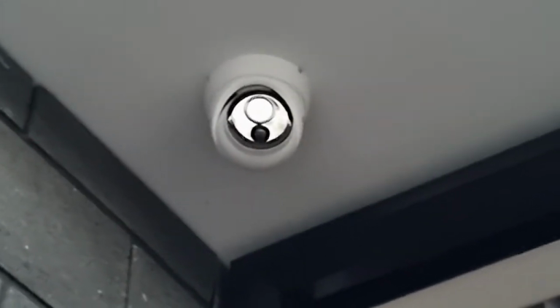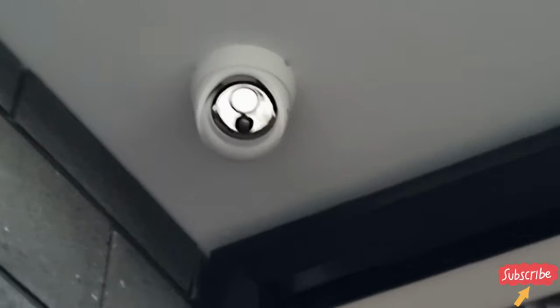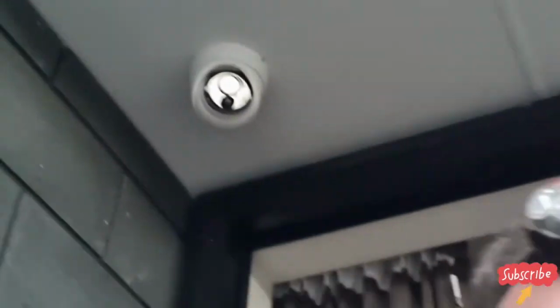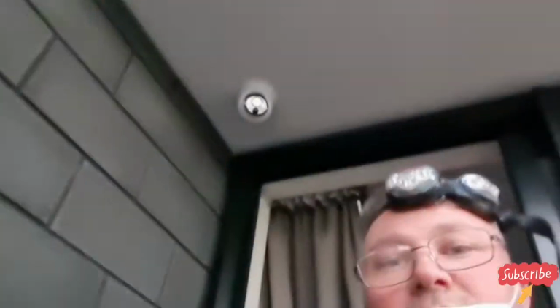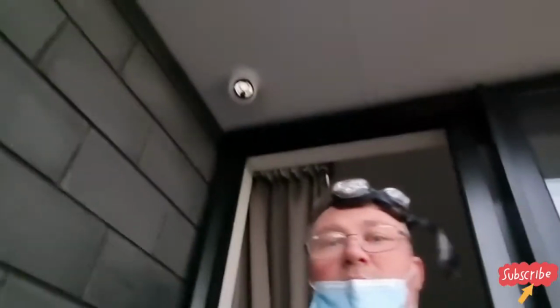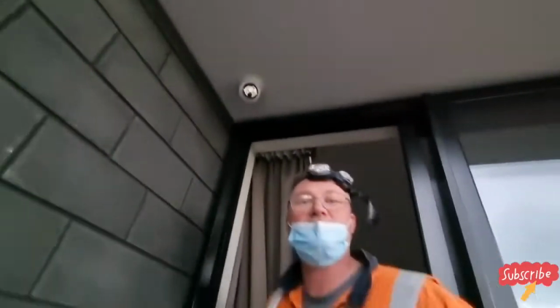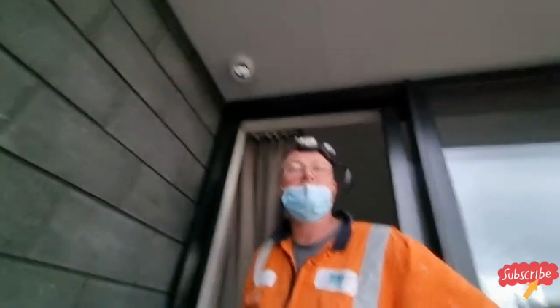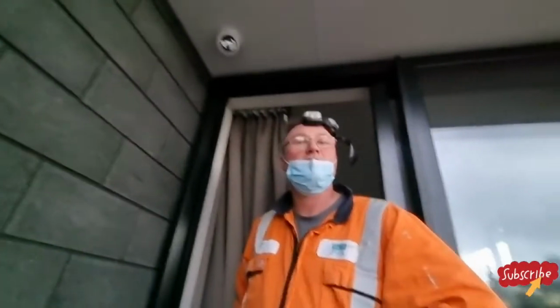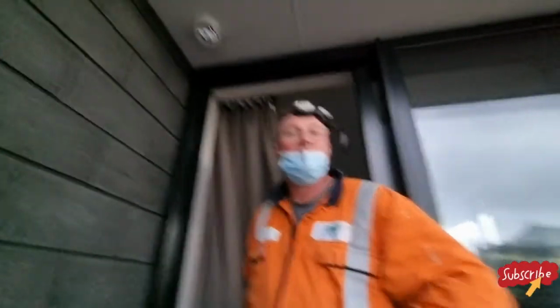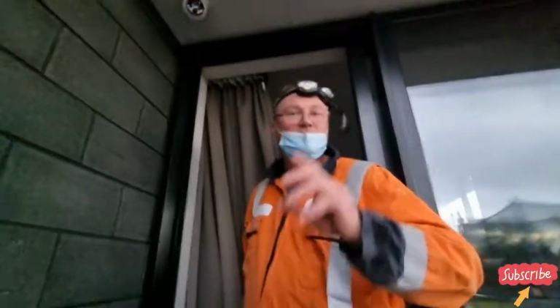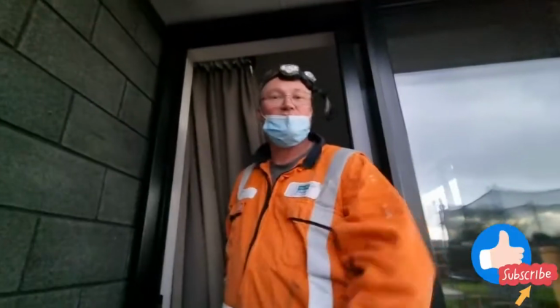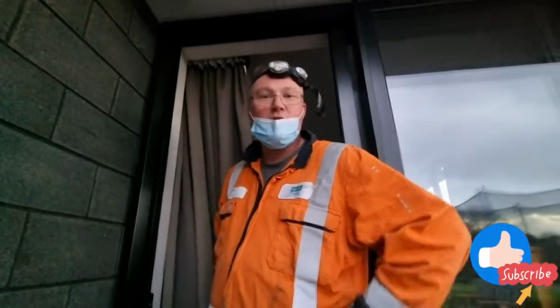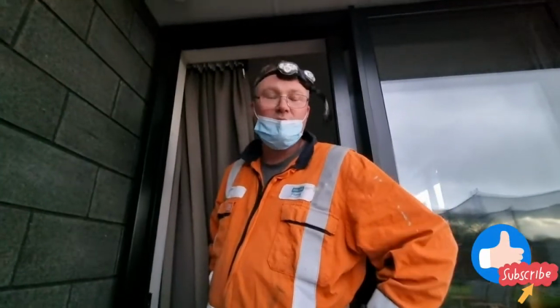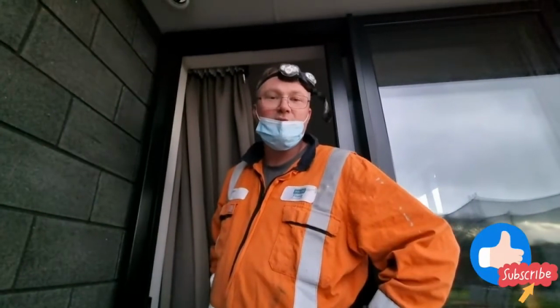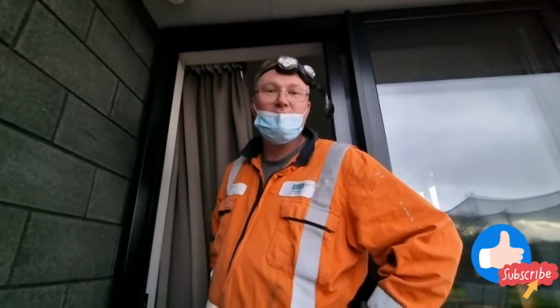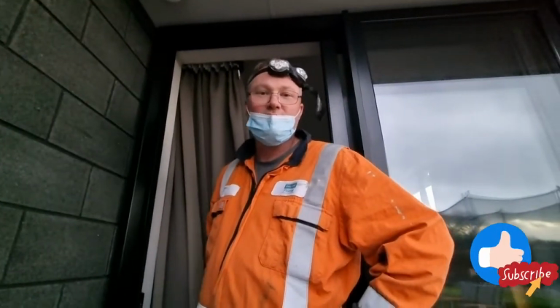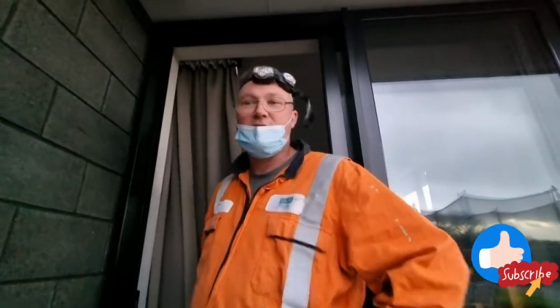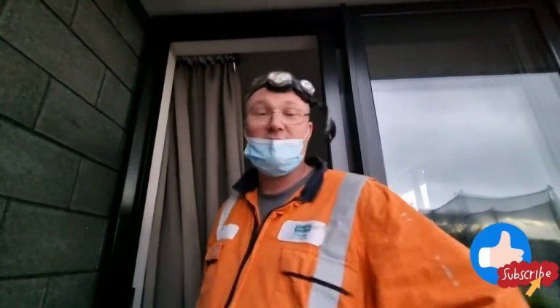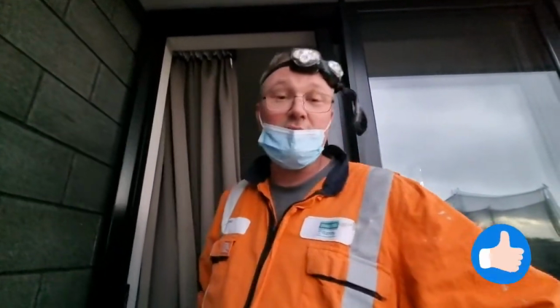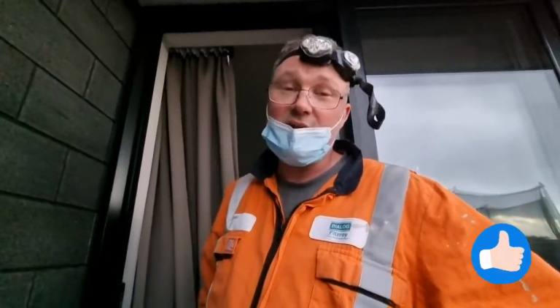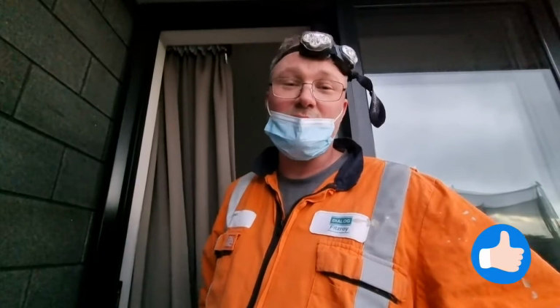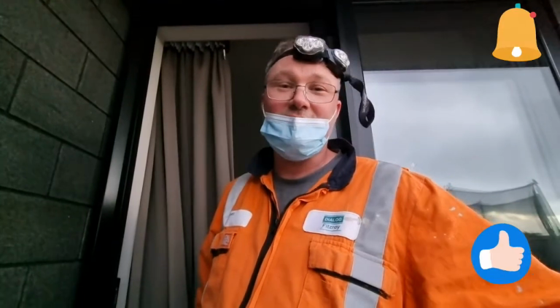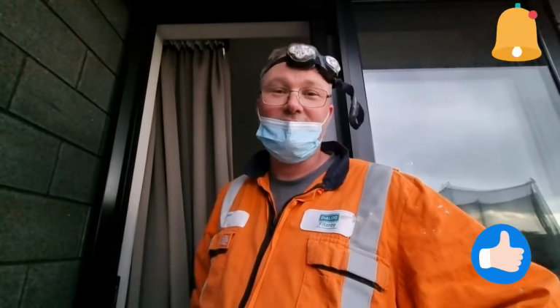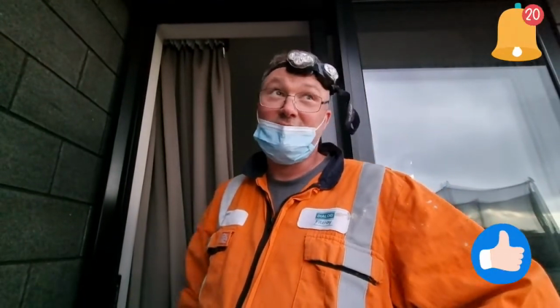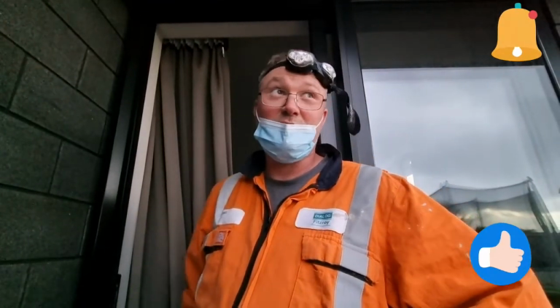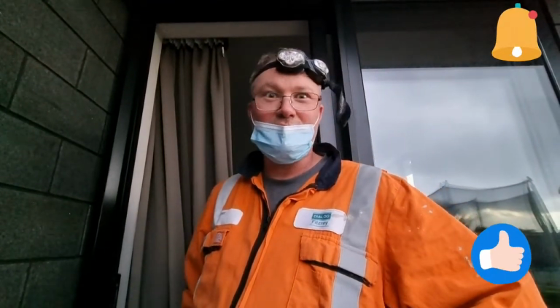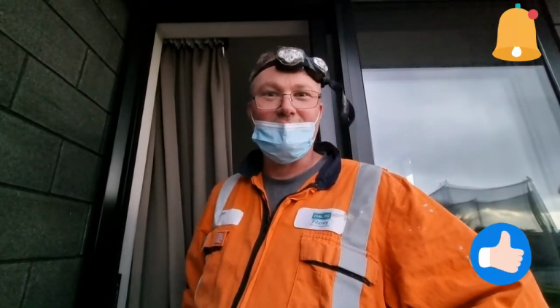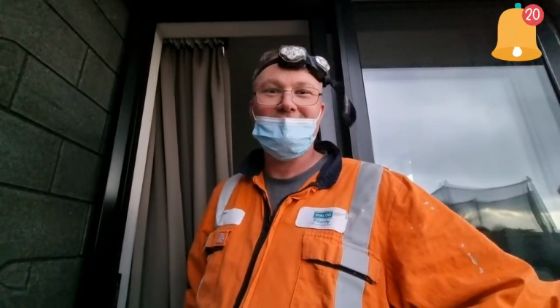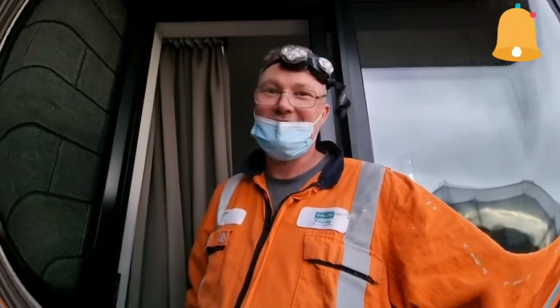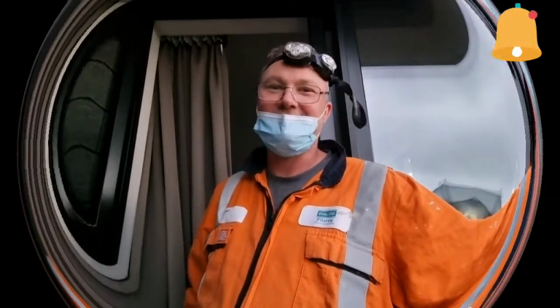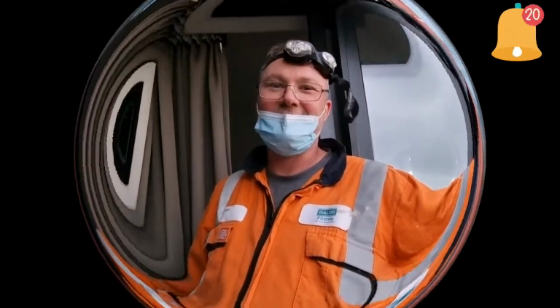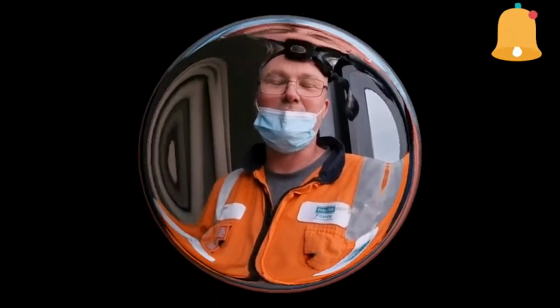Thanks for watching. Remember to subscribe, like, and hit the notification button, as we all do. Cheers, have a good one.